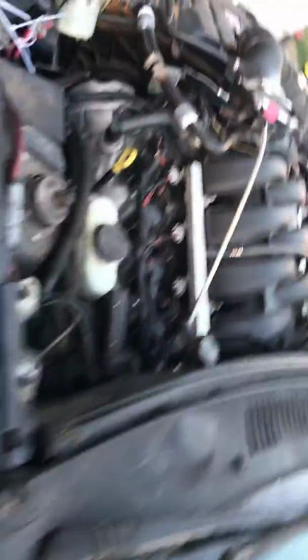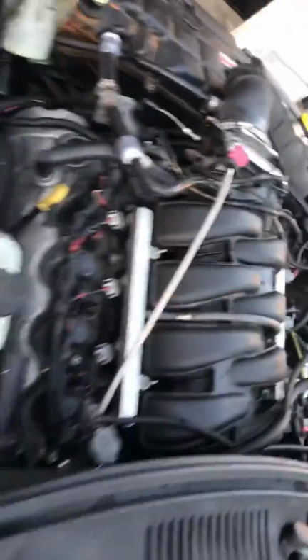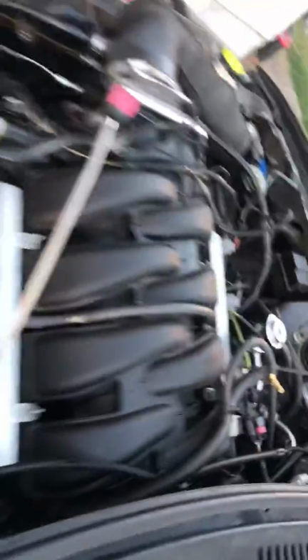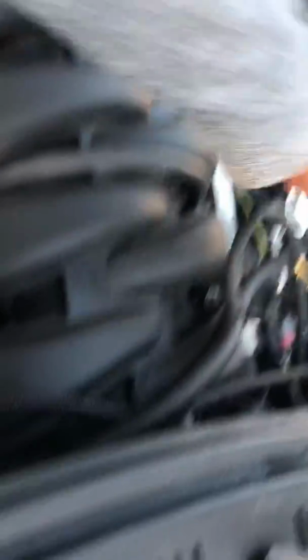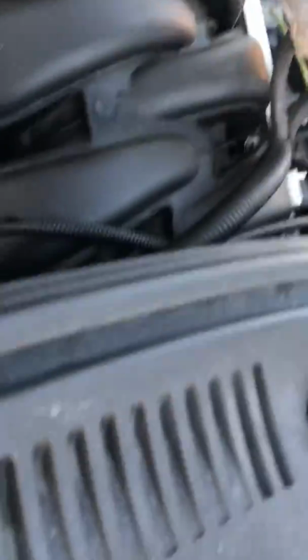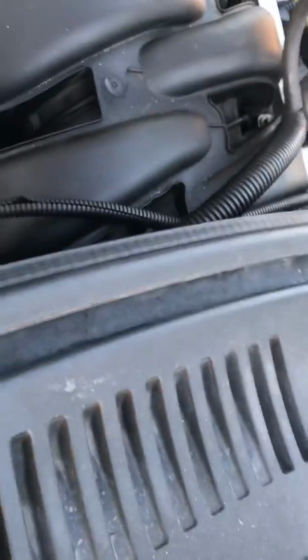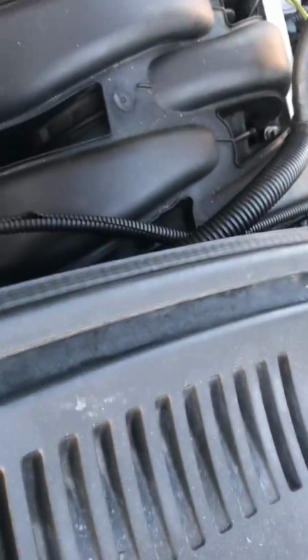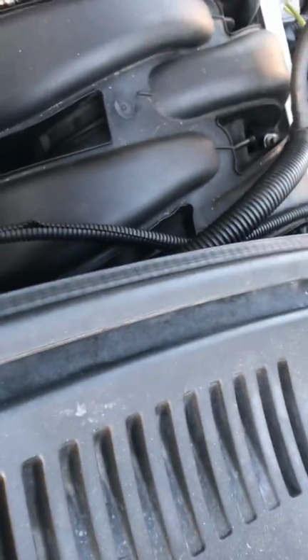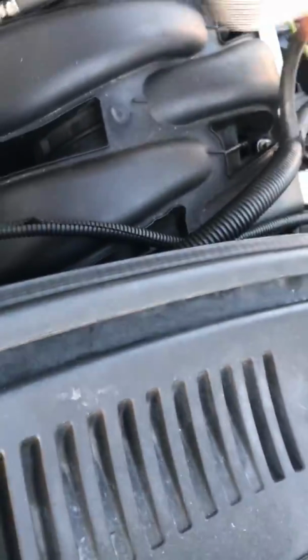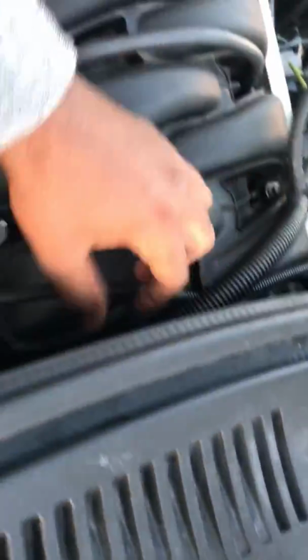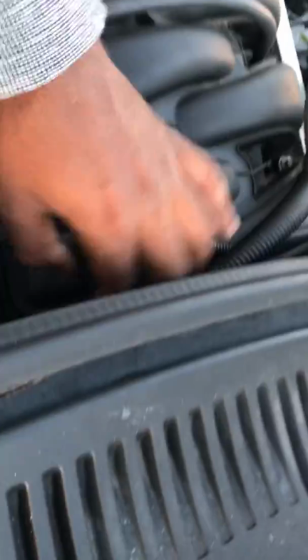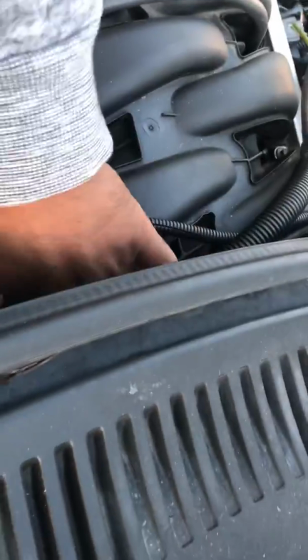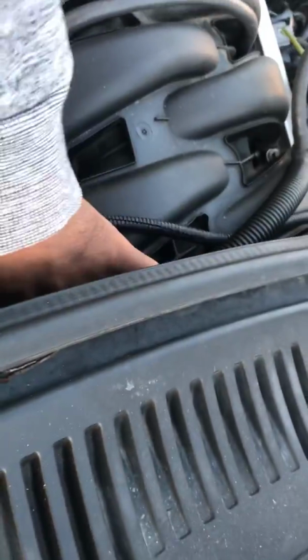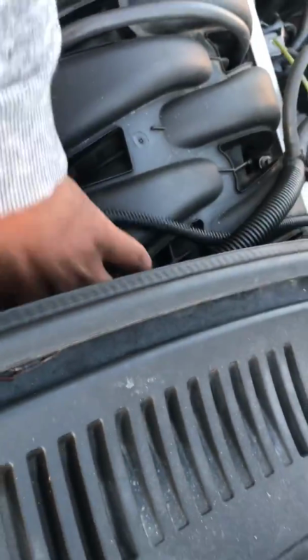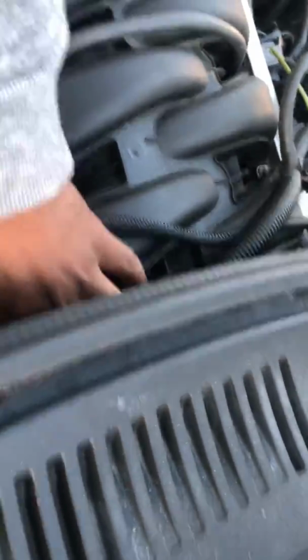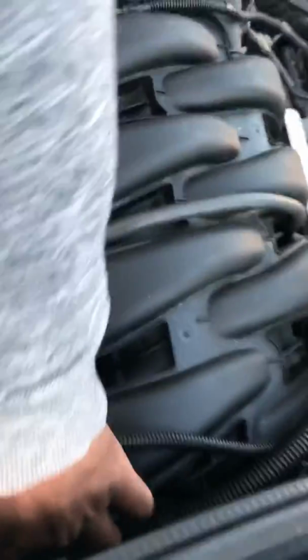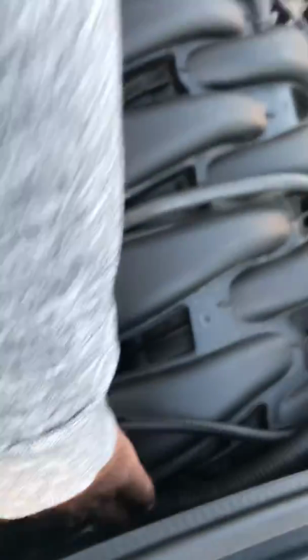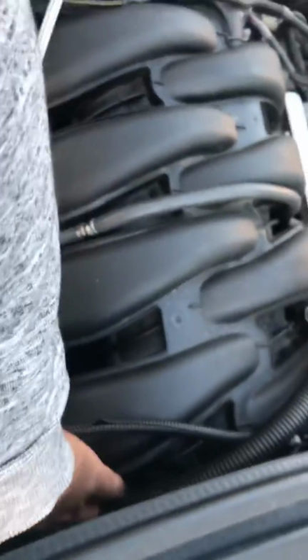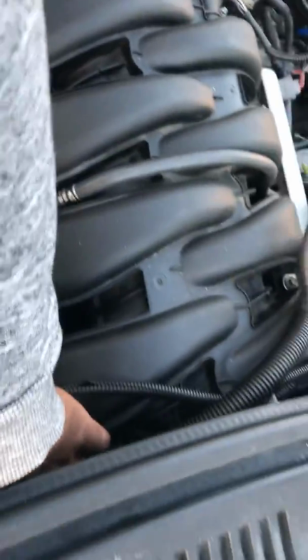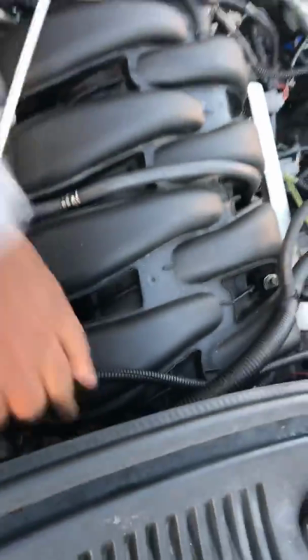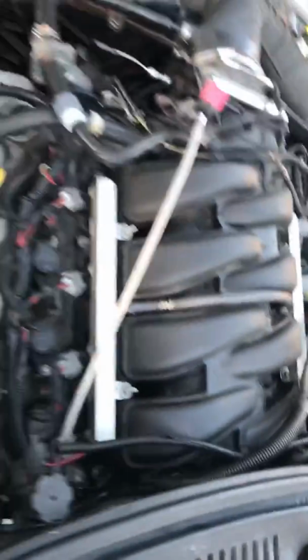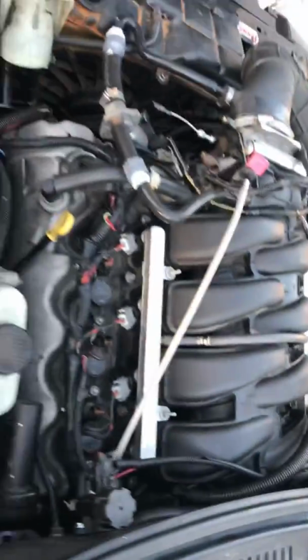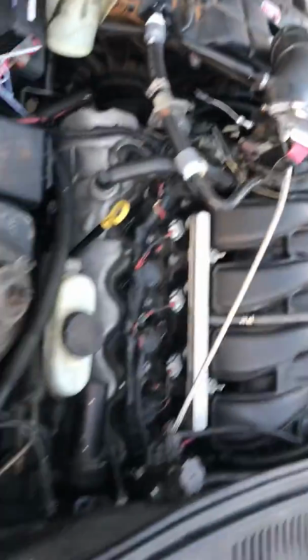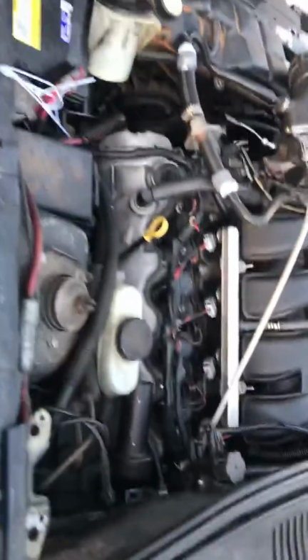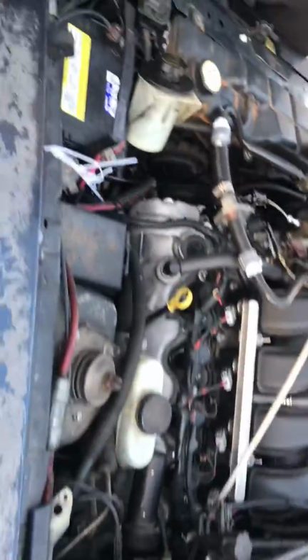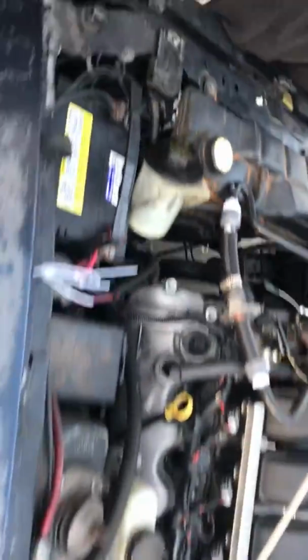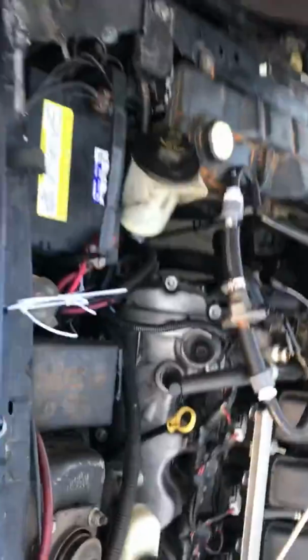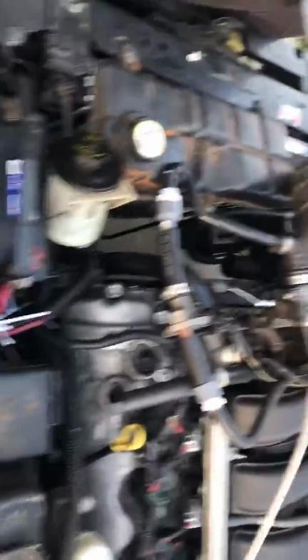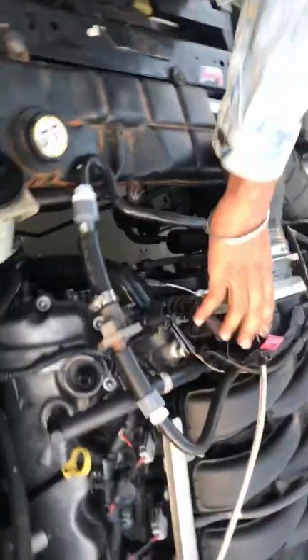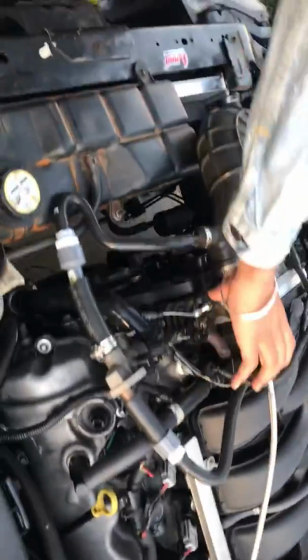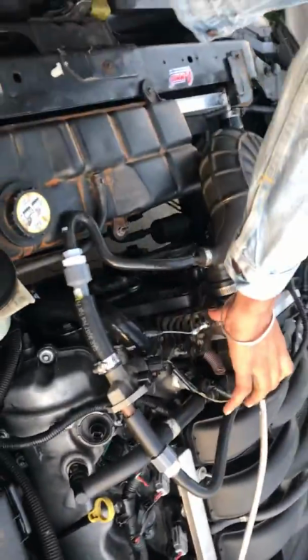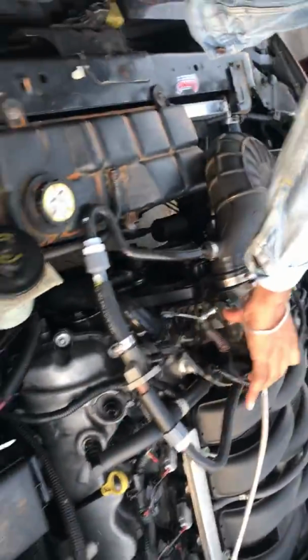We just plugged in the exhaust vacuum lines and stuff yesterday — we'll get it all wrapped up soon.